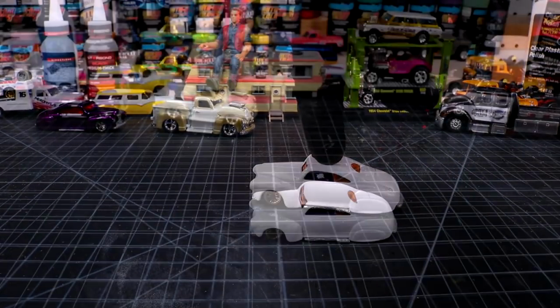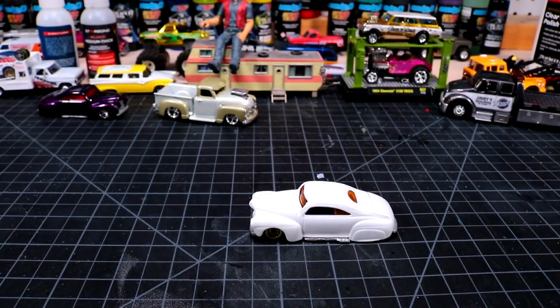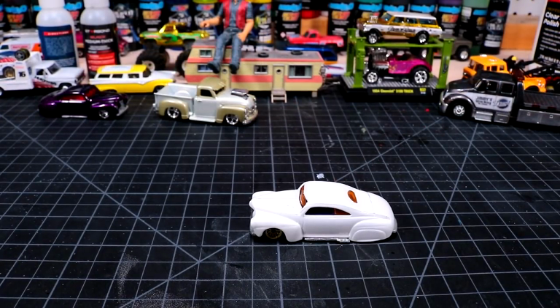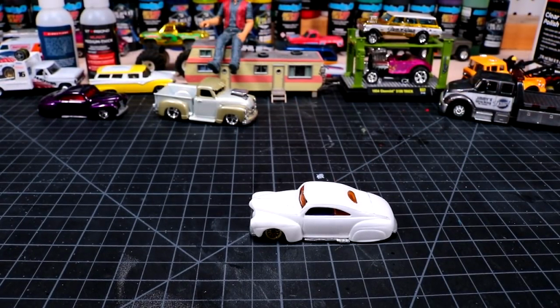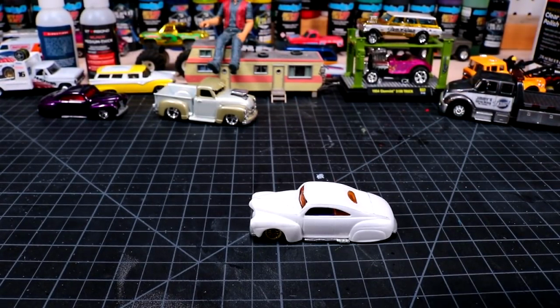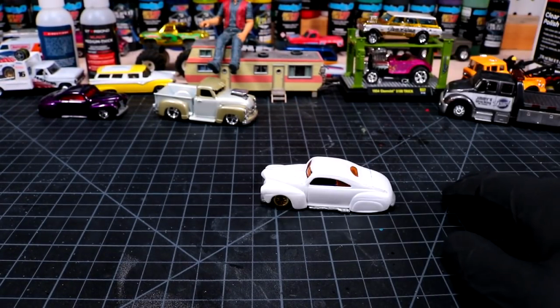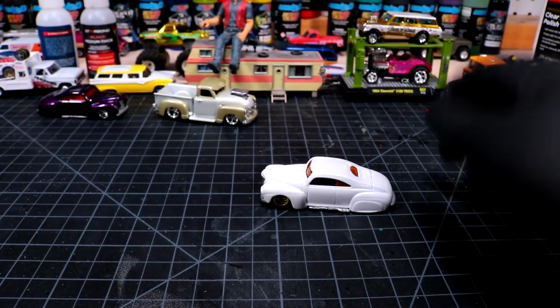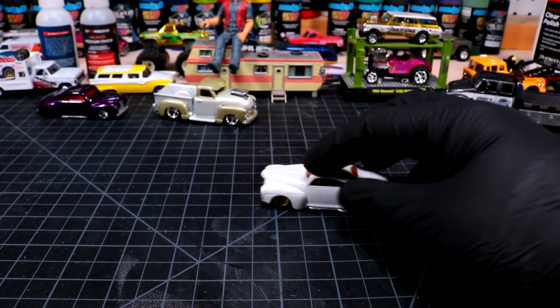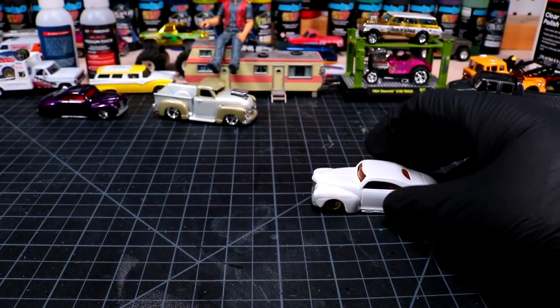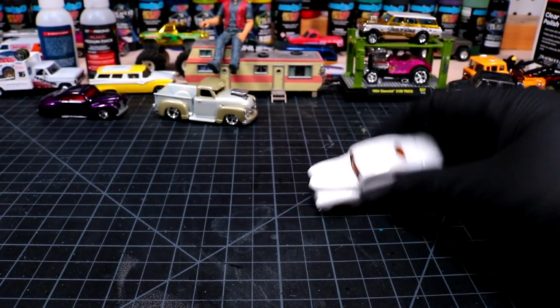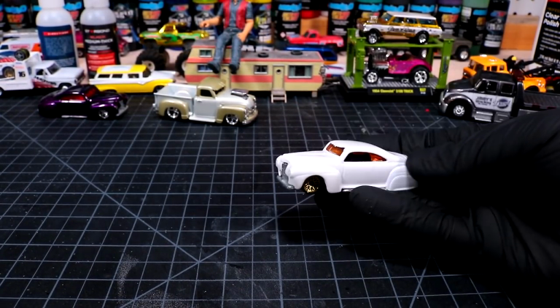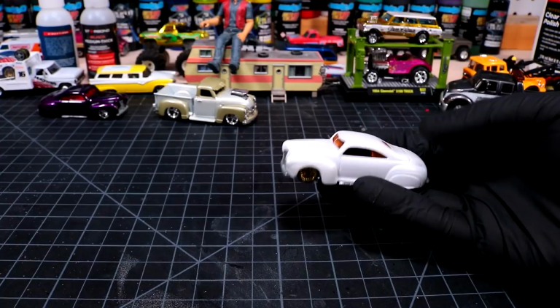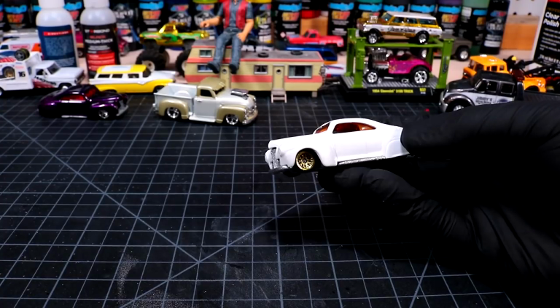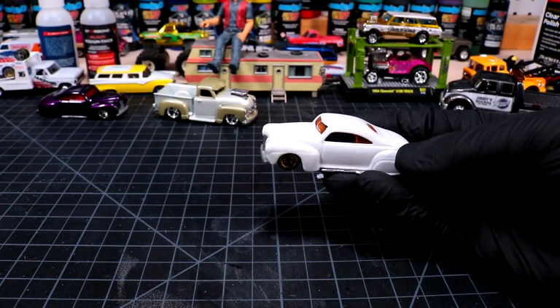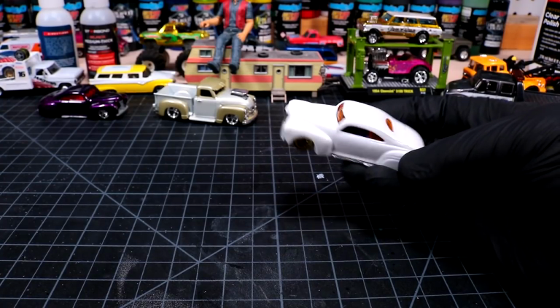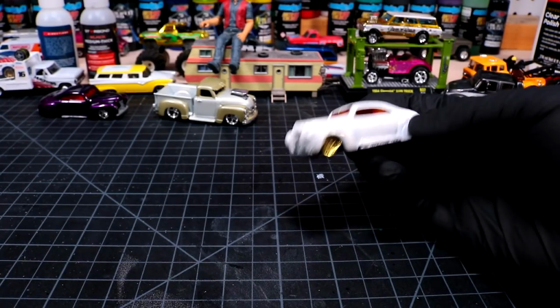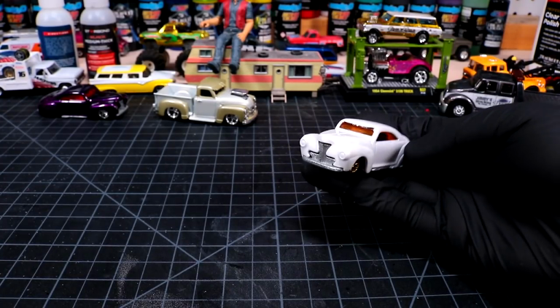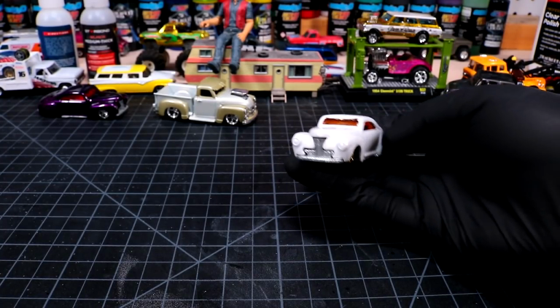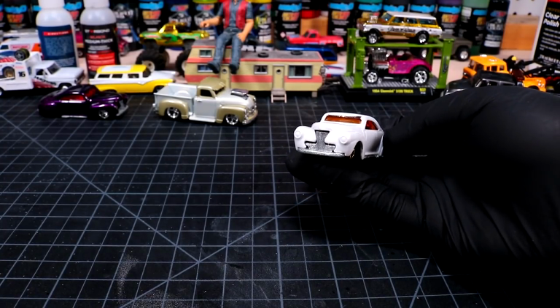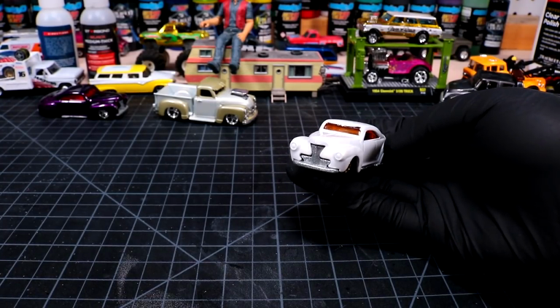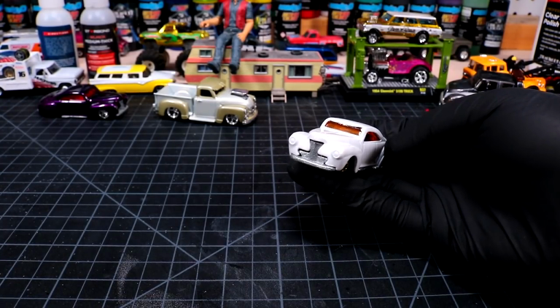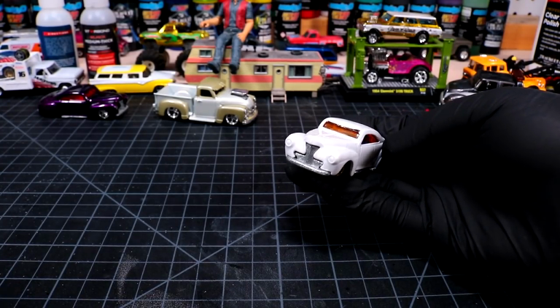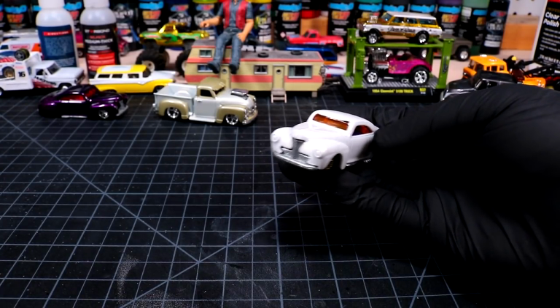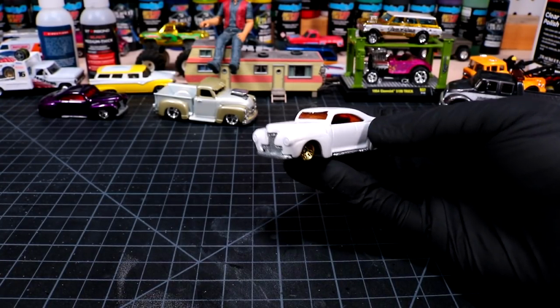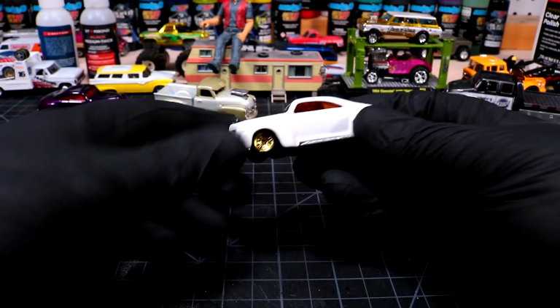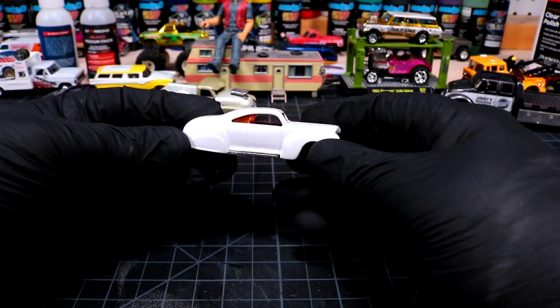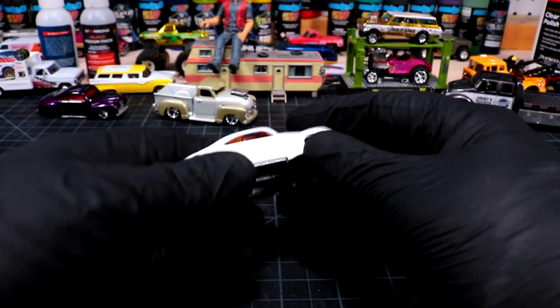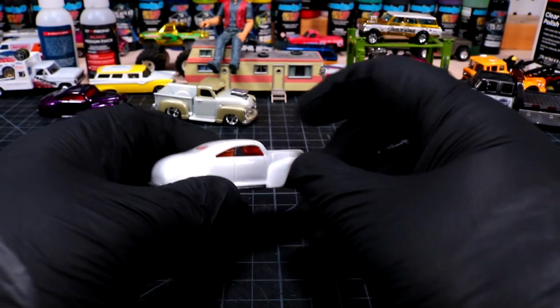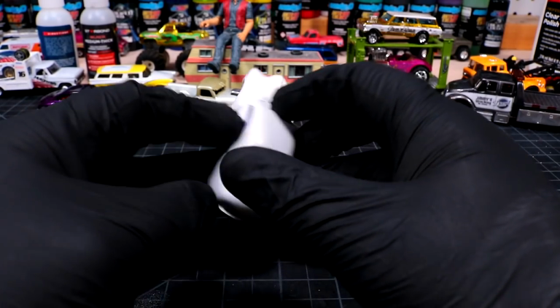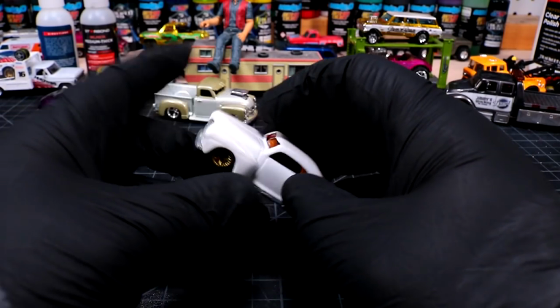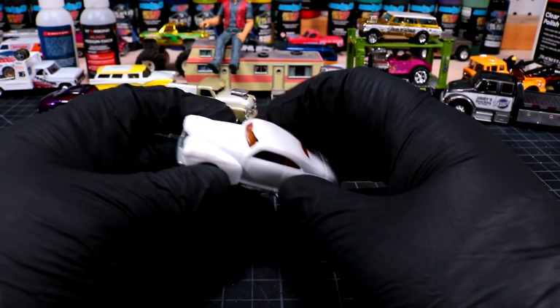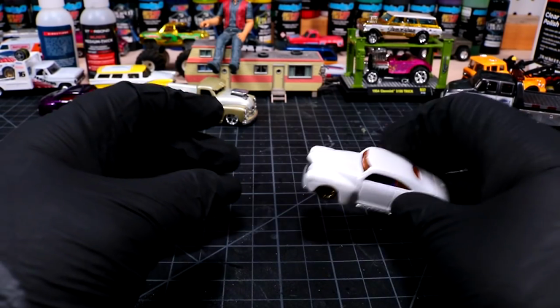Welcome back to Diecast Resurrection. Today we're gonna add another tail dragger to the collection. These are pretty sweet — I think it's modeled after about a '41 Ford or so. I love these; they're probably one of my favorite castings next to the super van.